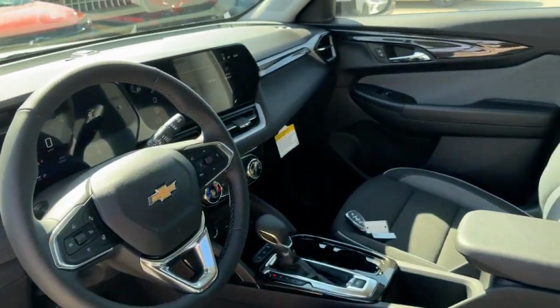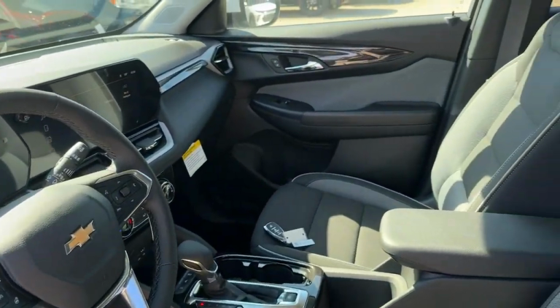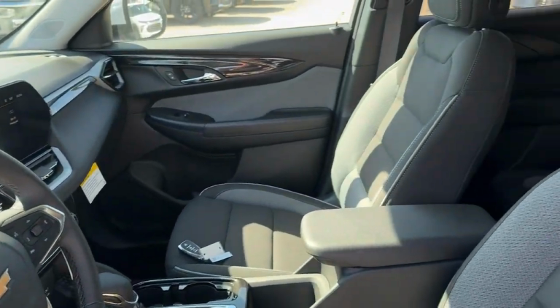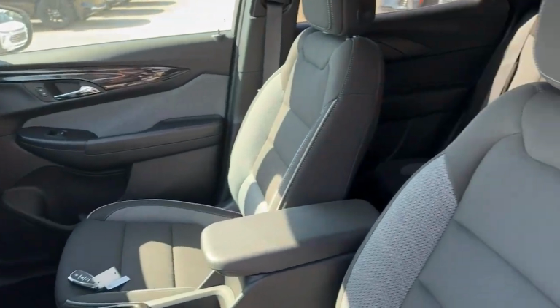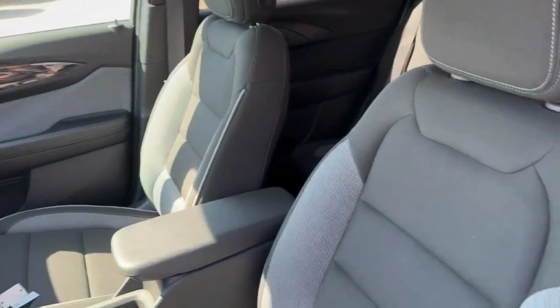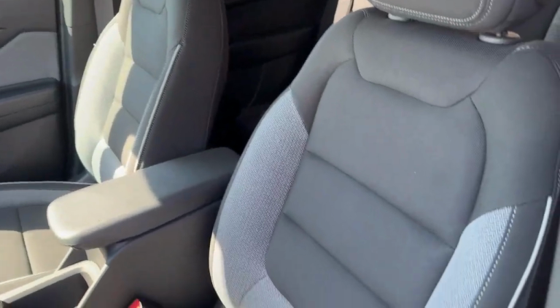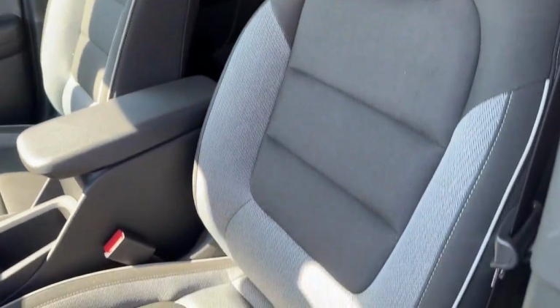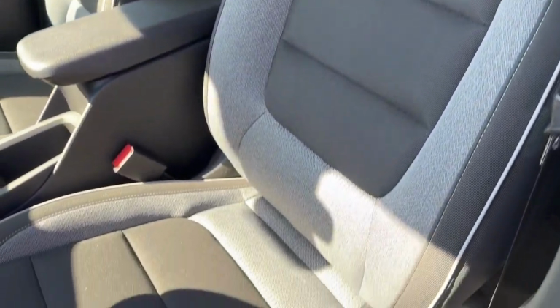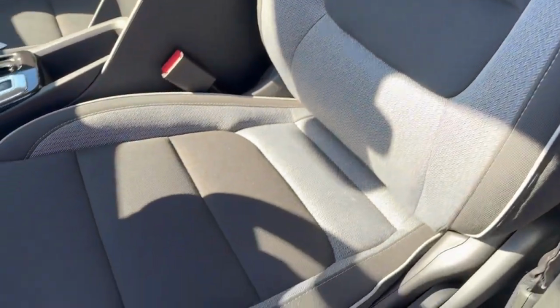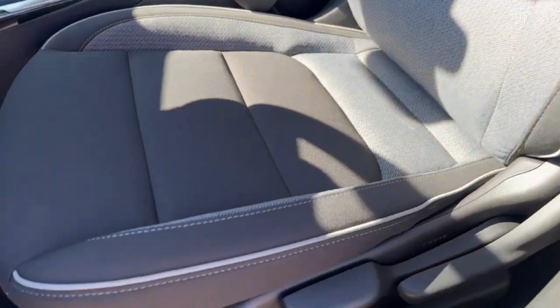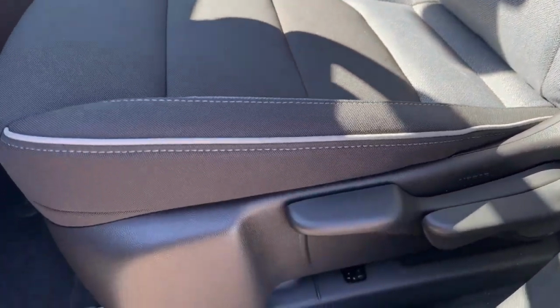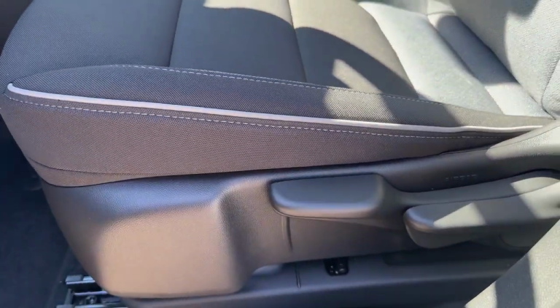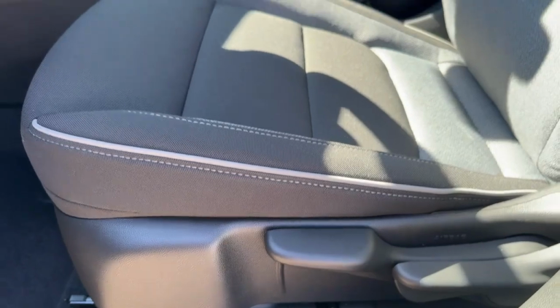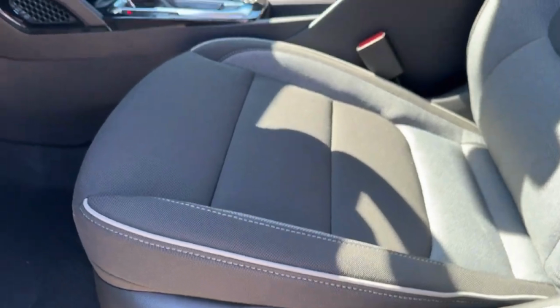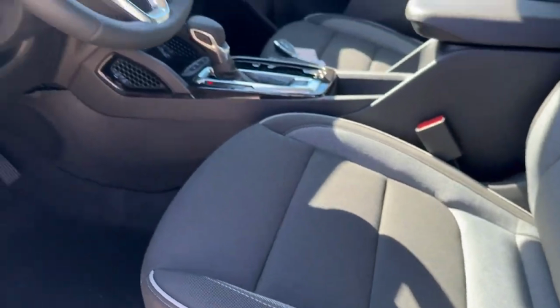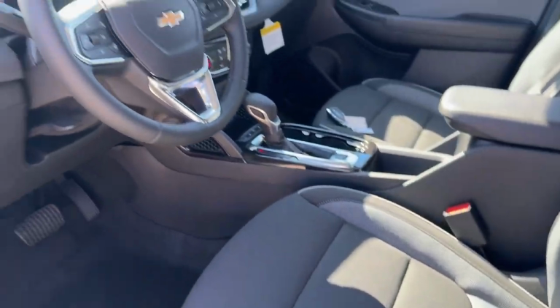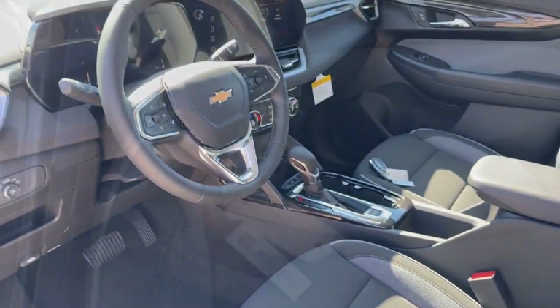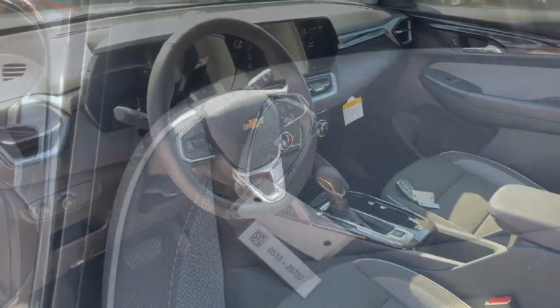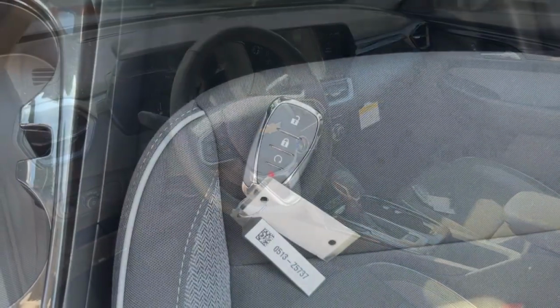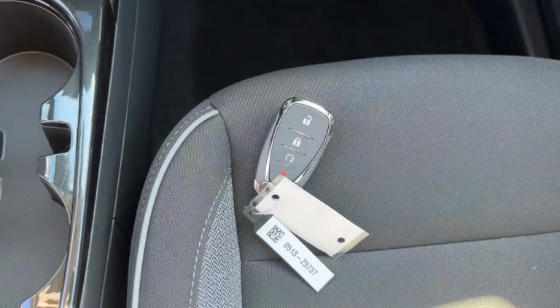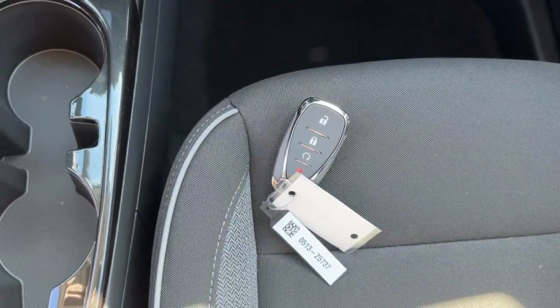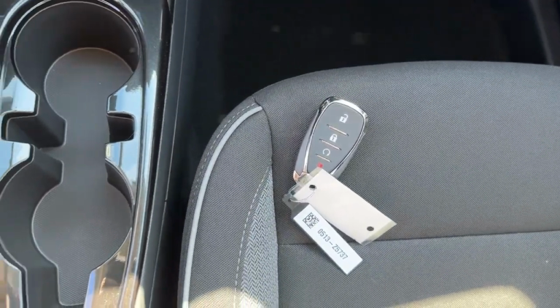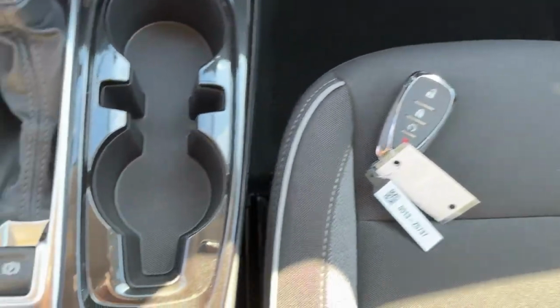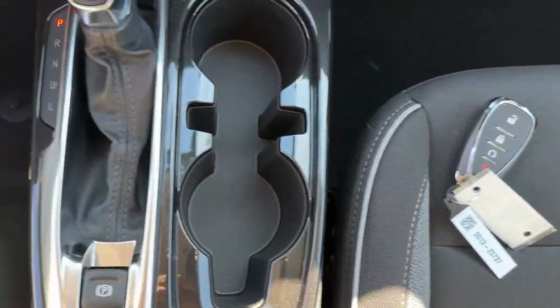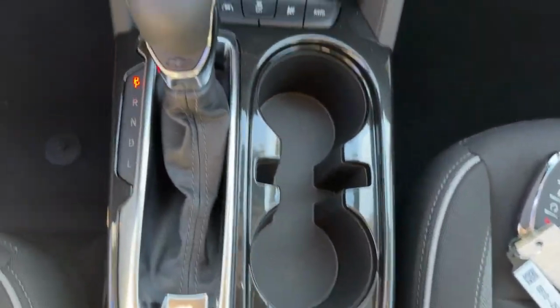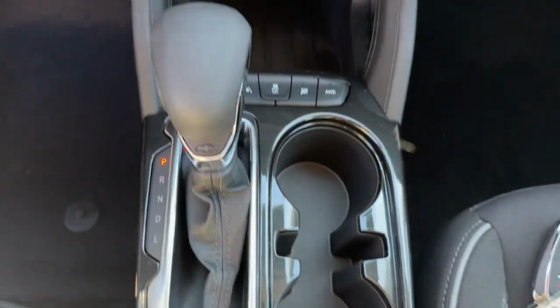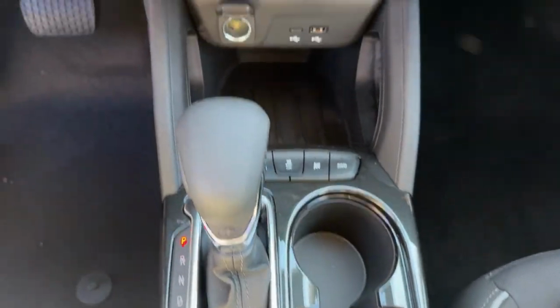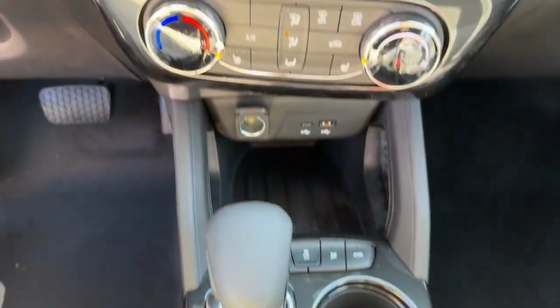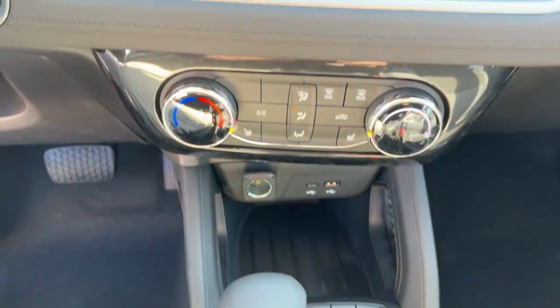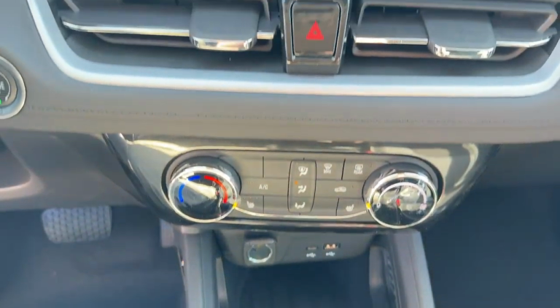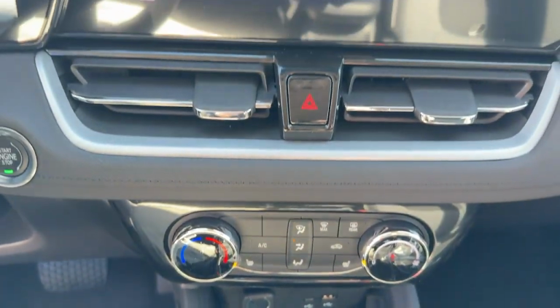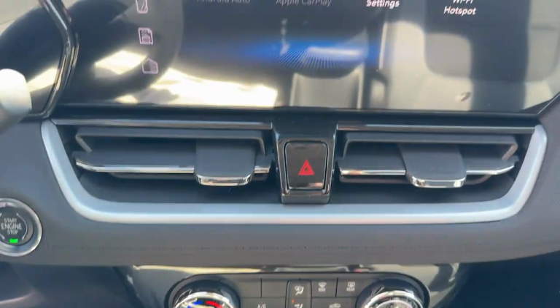Feel up for whatever the road has in store in this well-designed Trailblazer. Treat yourself to a test drive today. Our staff will toss you the keys and give you an outstanding customer experience.